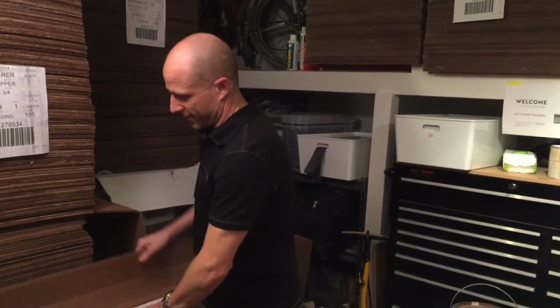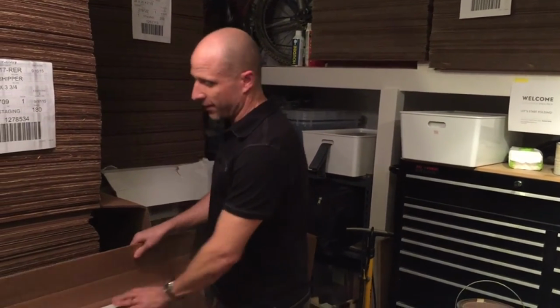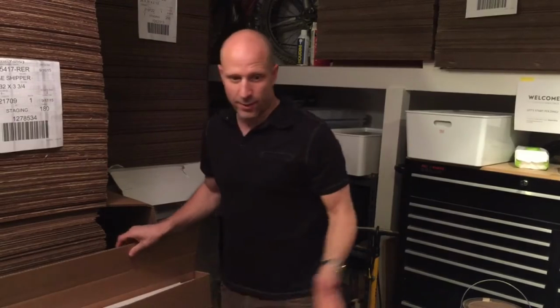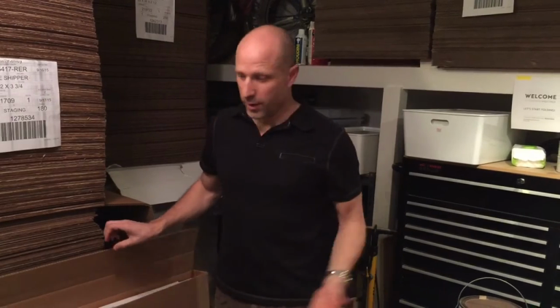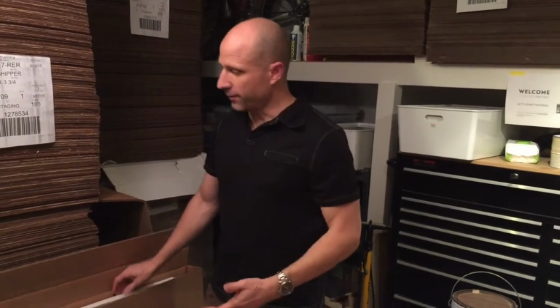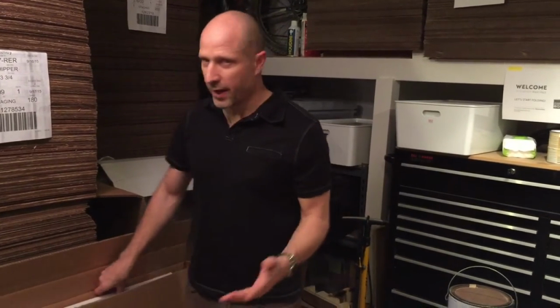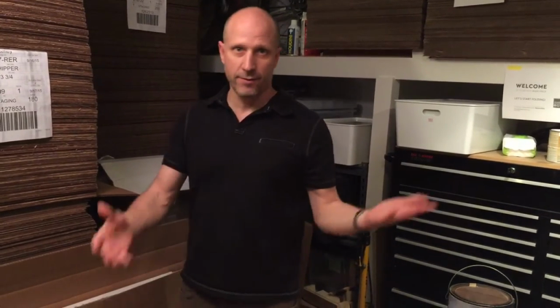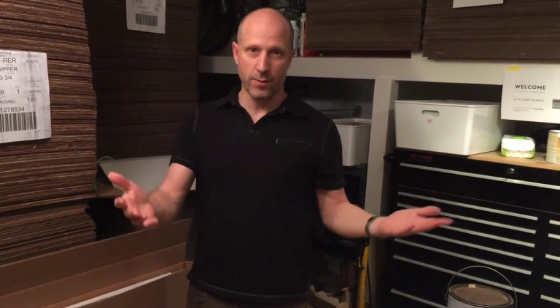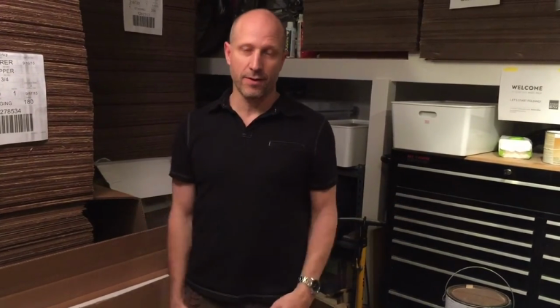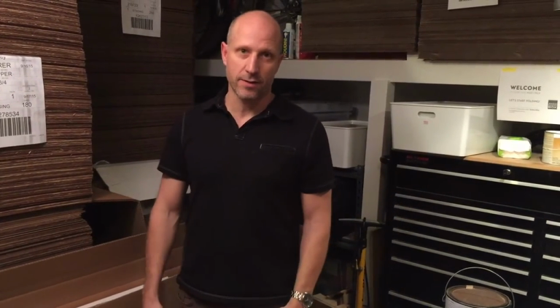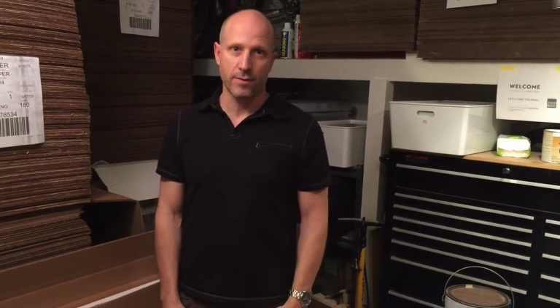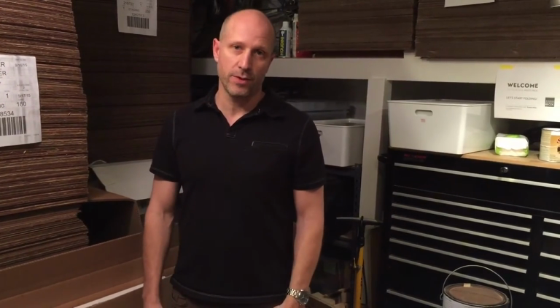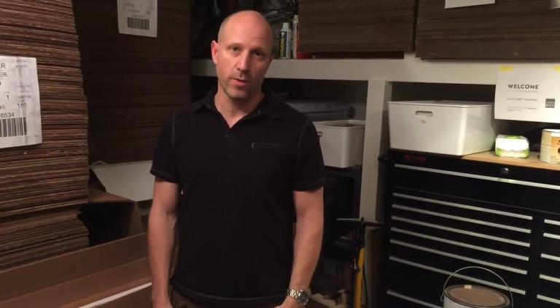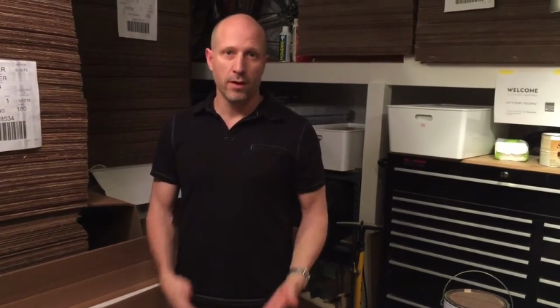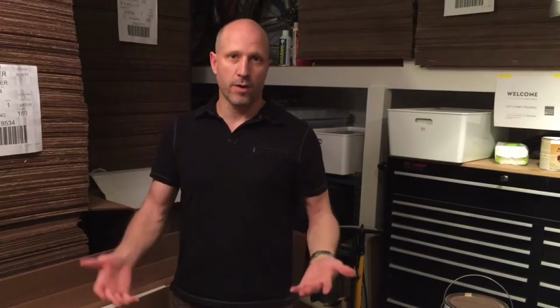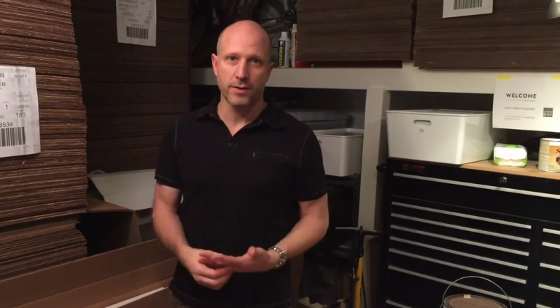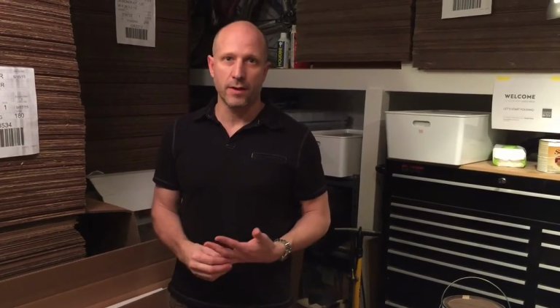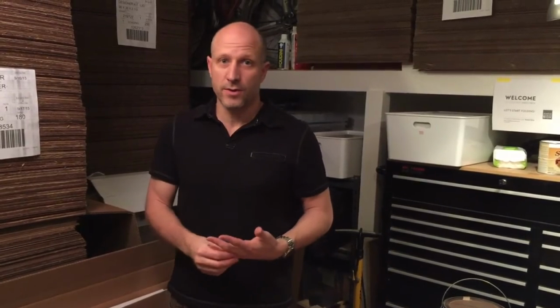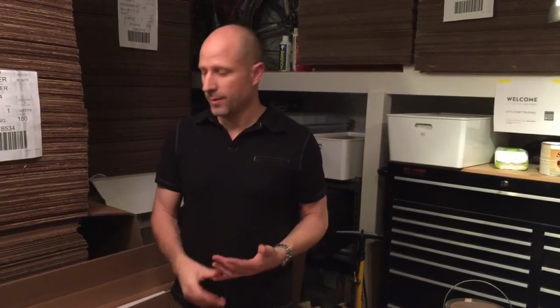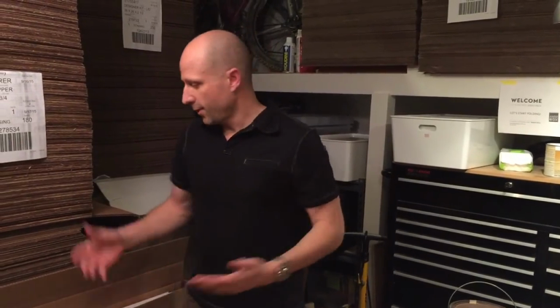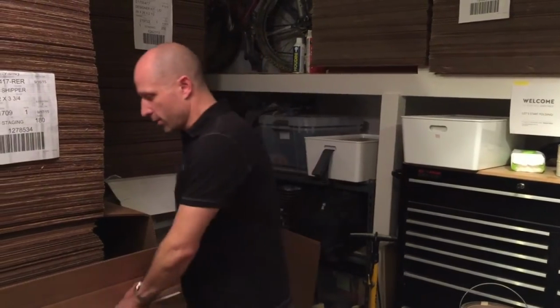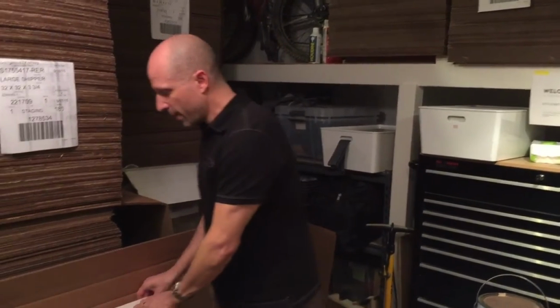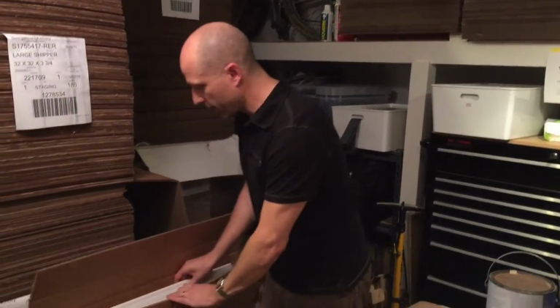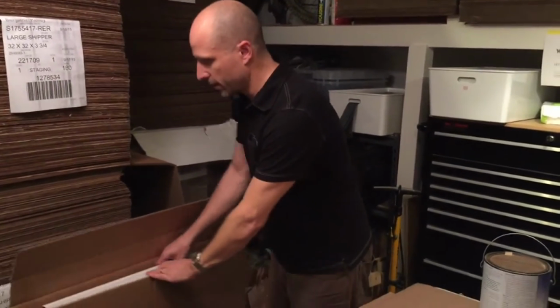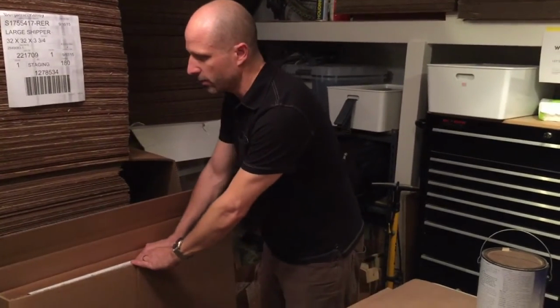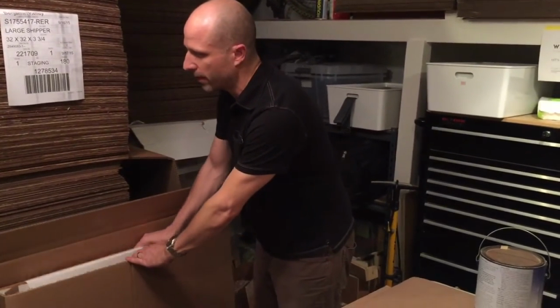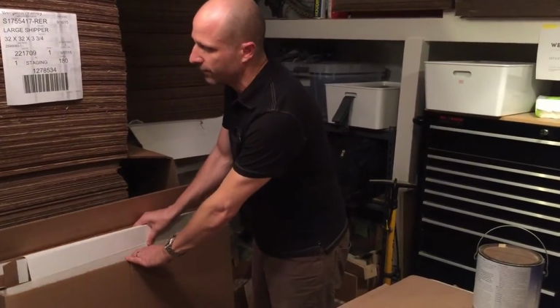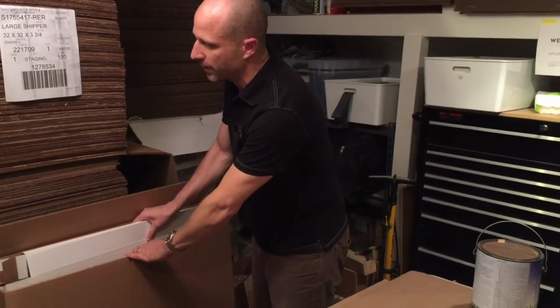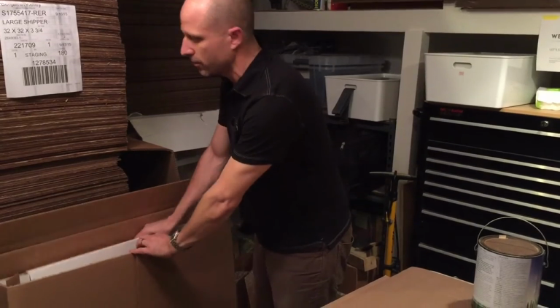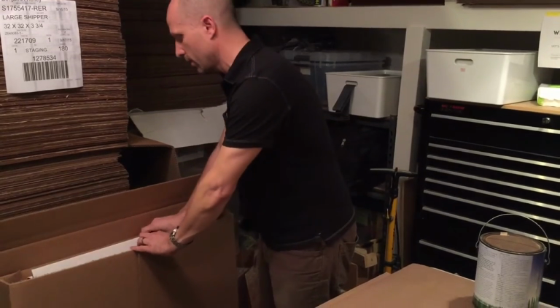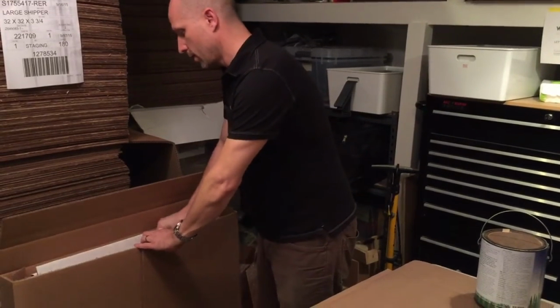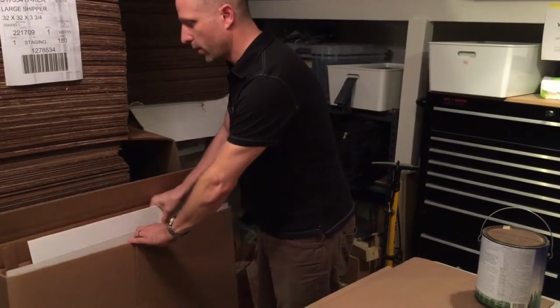Hello. This is how to fold up a flat pack. First of all, I want to say thanks for the opportunity to support your project and your team. So the flat pack comes and you can pull them out and fold them up as you want.